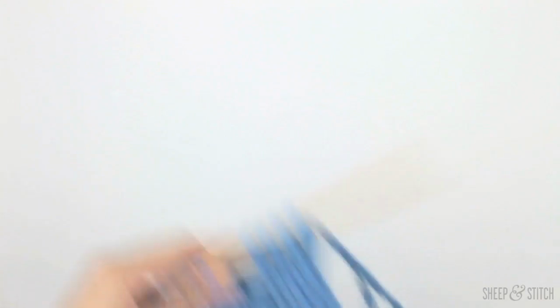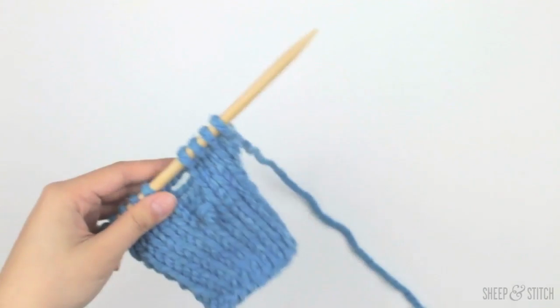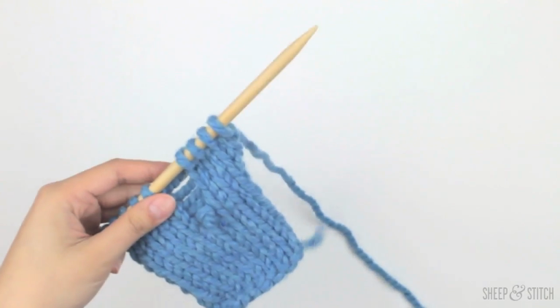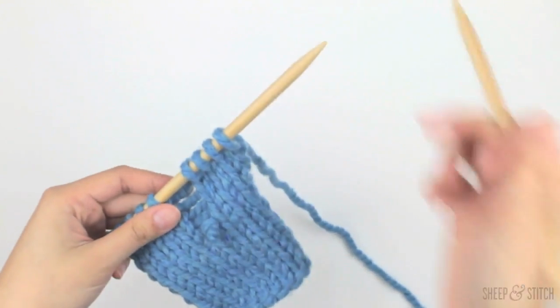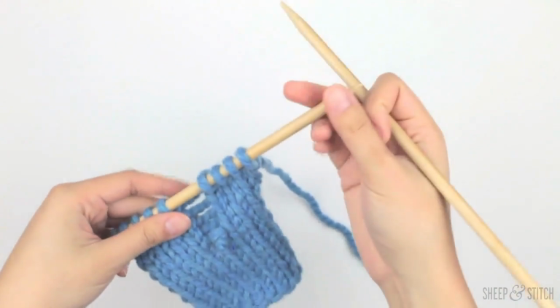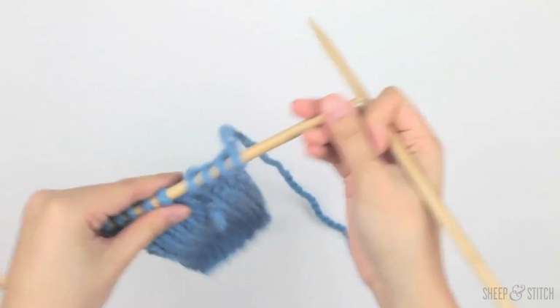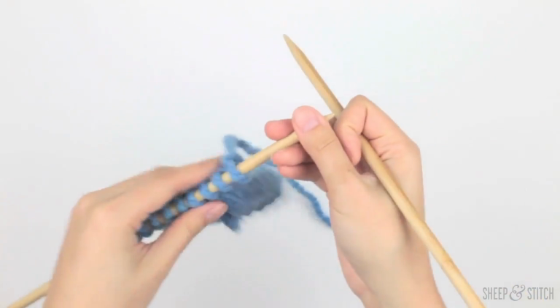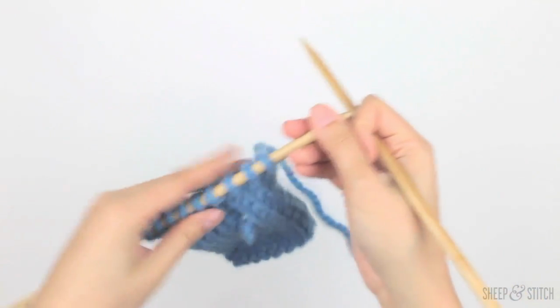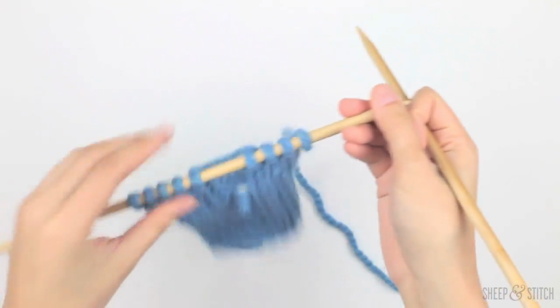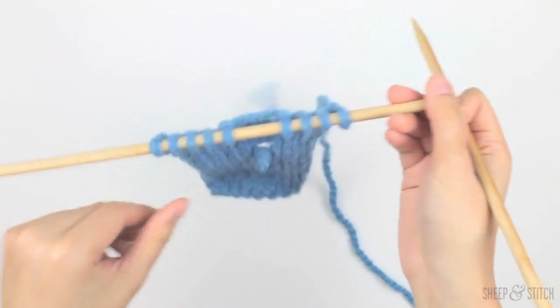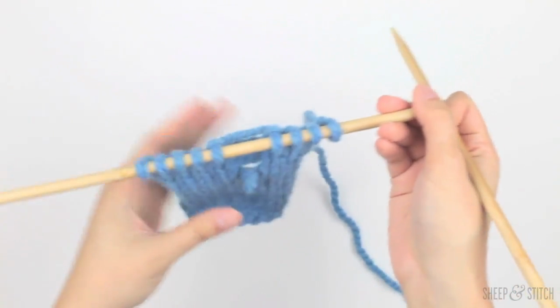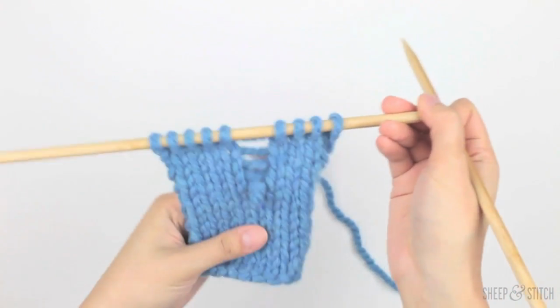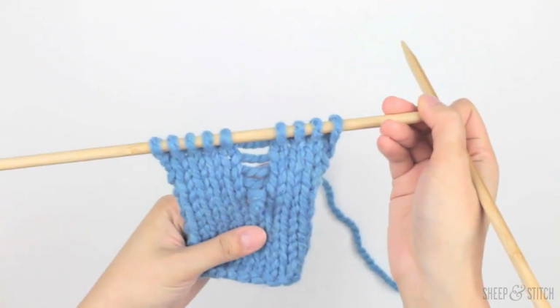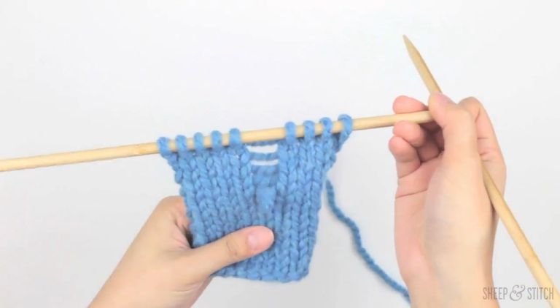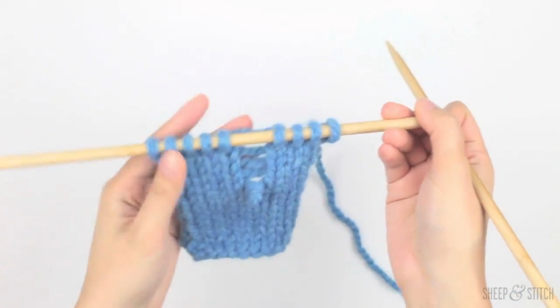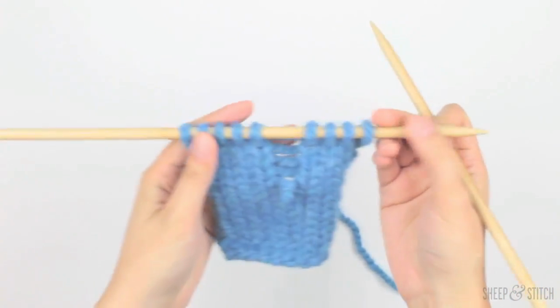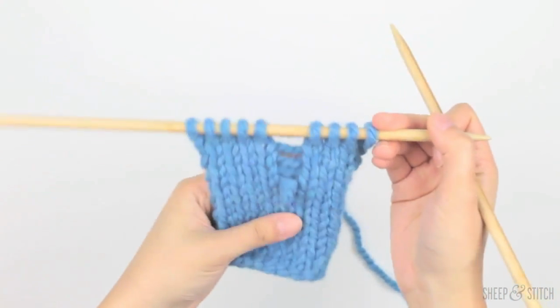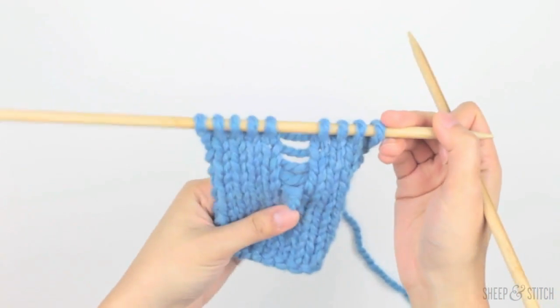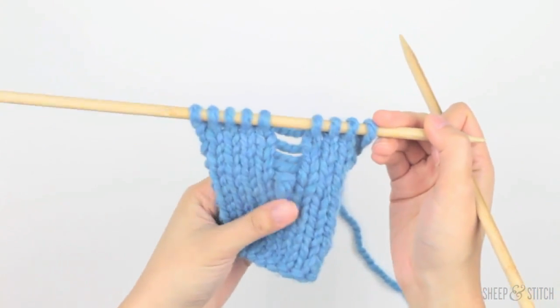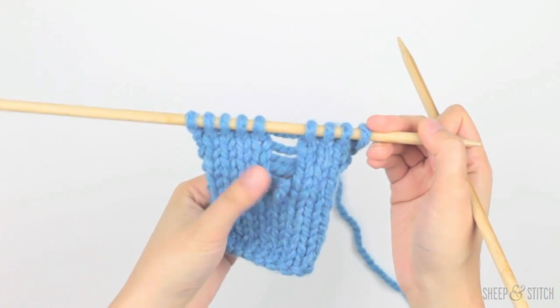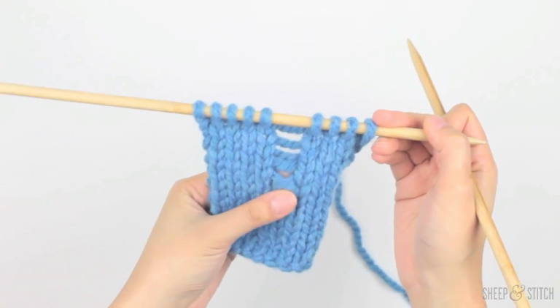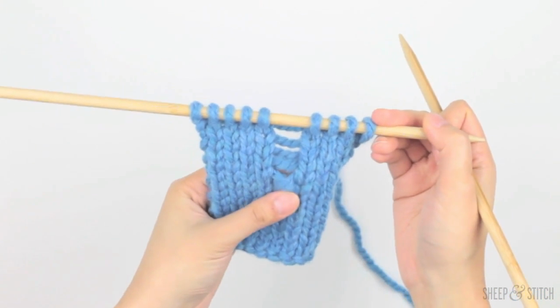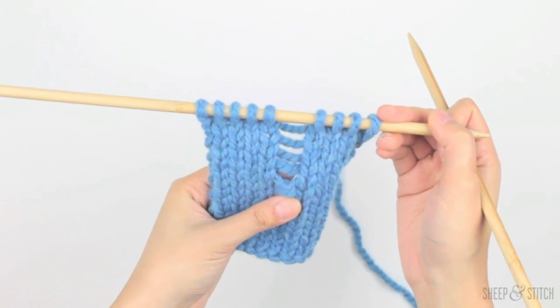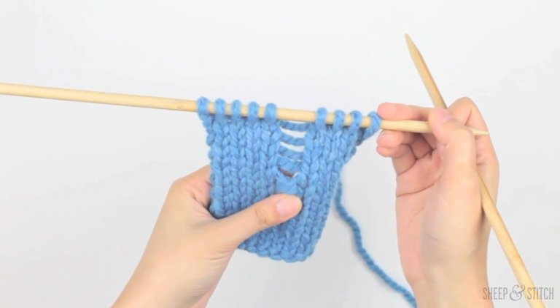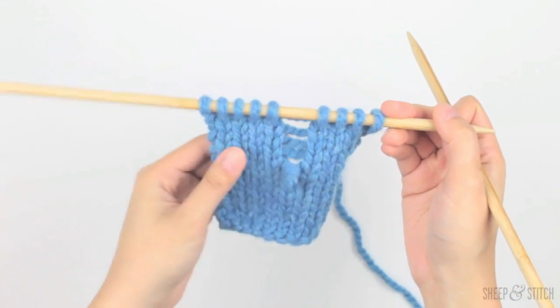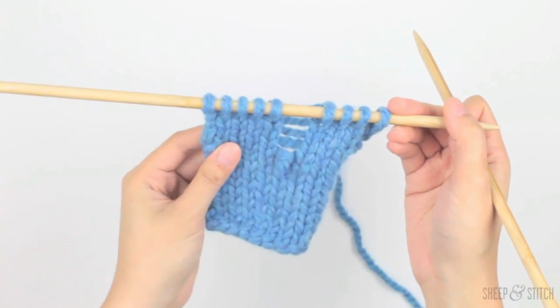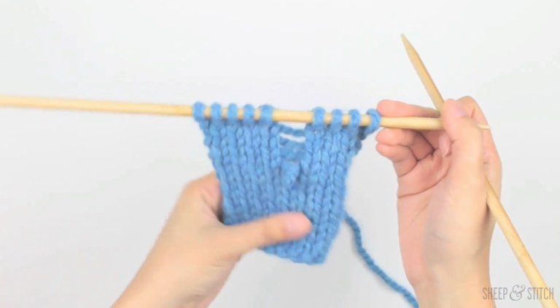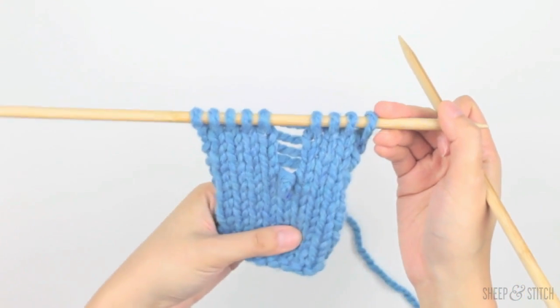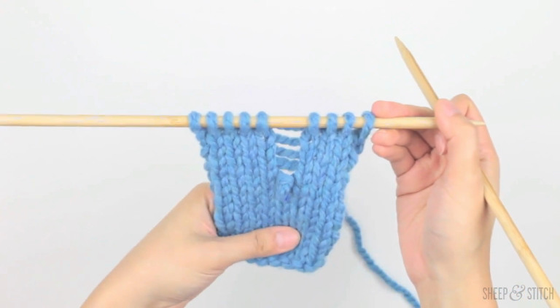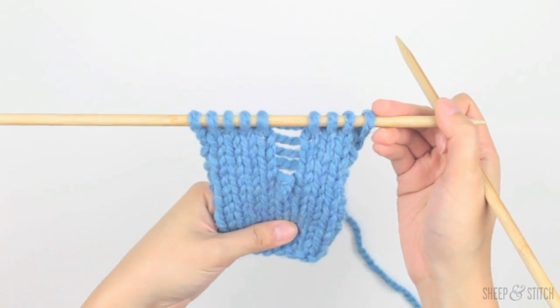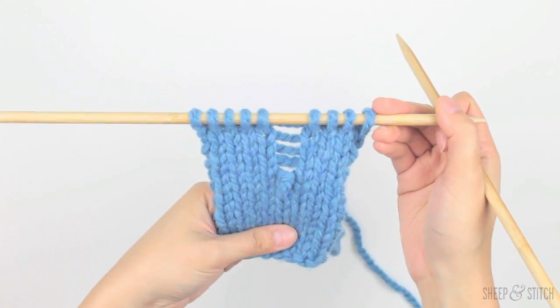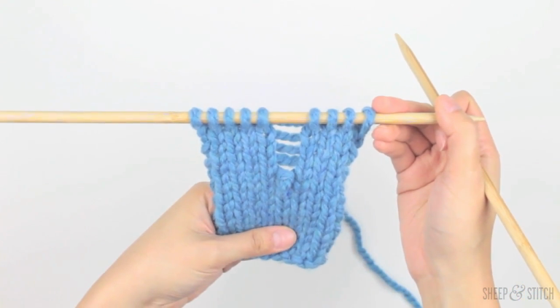Hello, I'm Davina of sheepandstitch.com and today I'm going to show you how to pick up a dropped stitch from stockinette stitch and garter stitch.